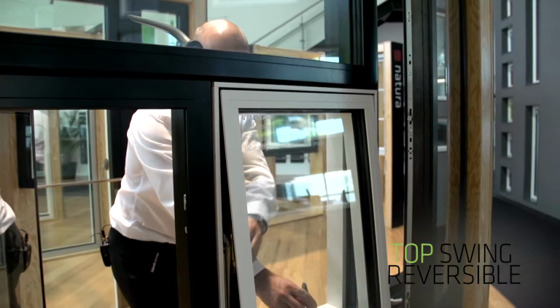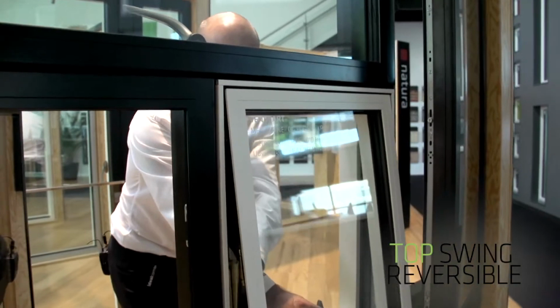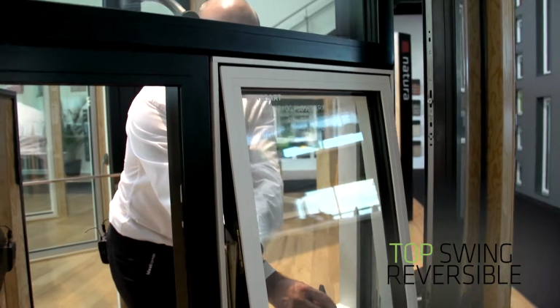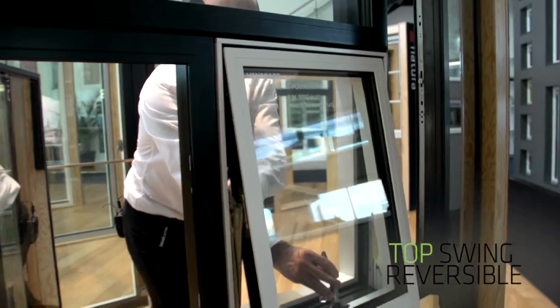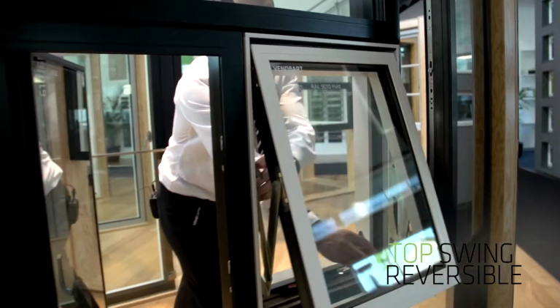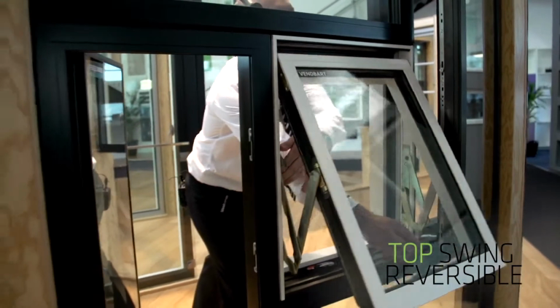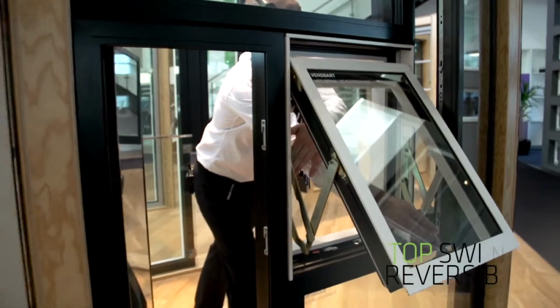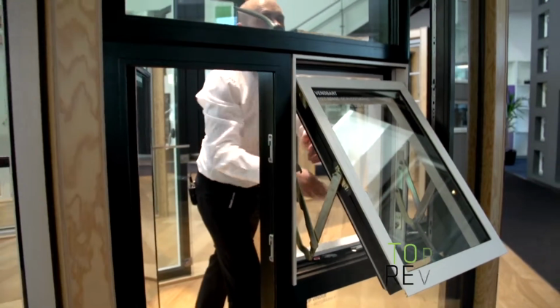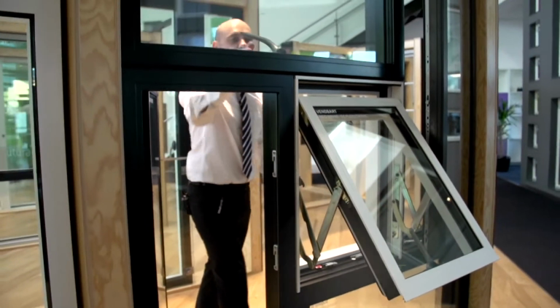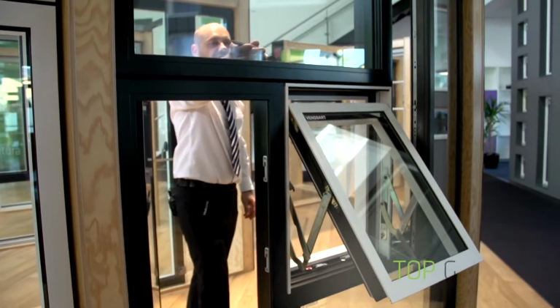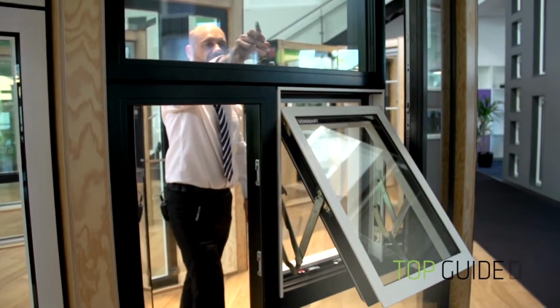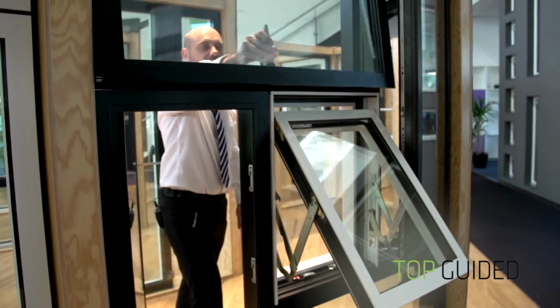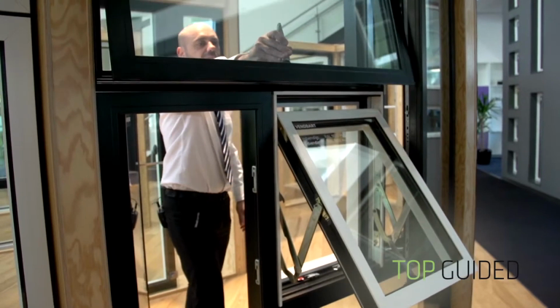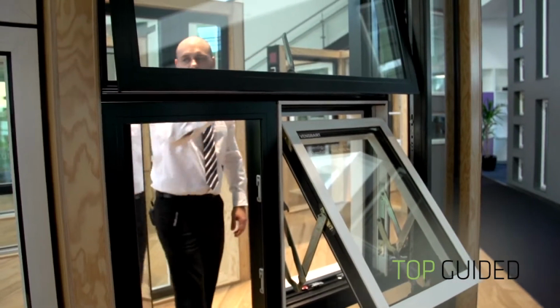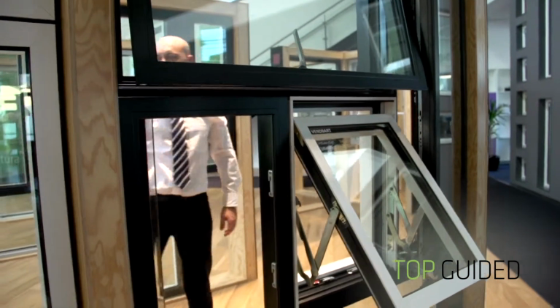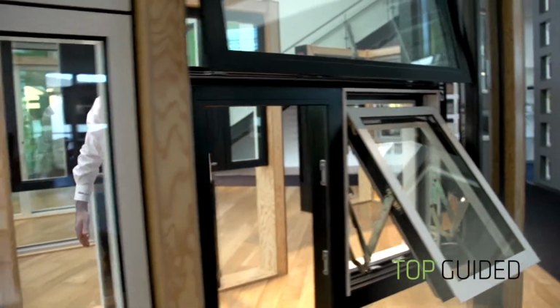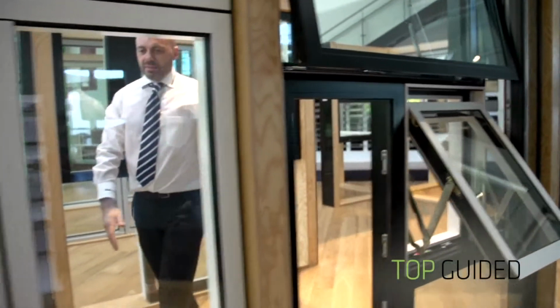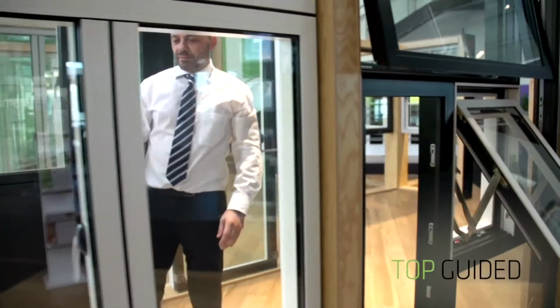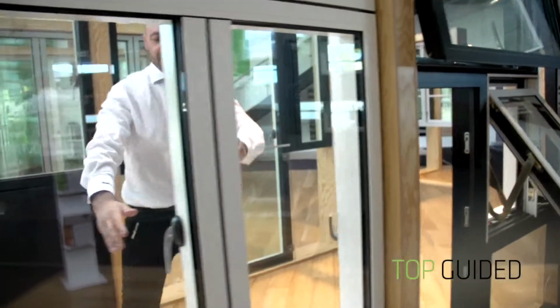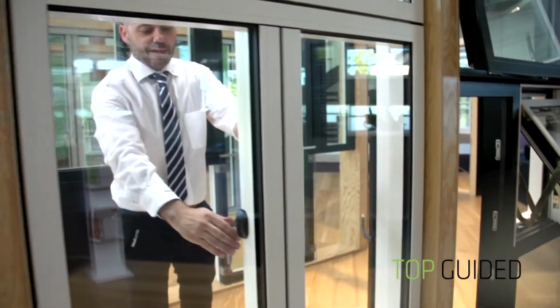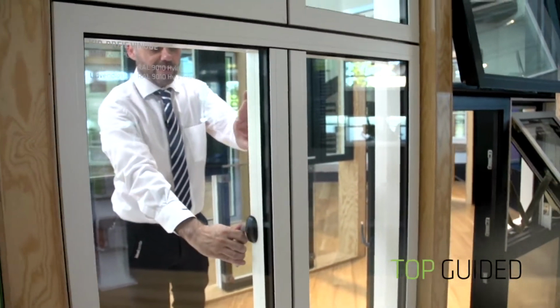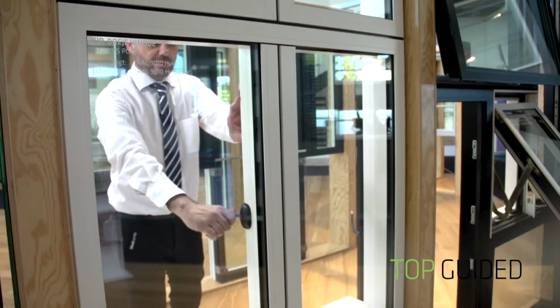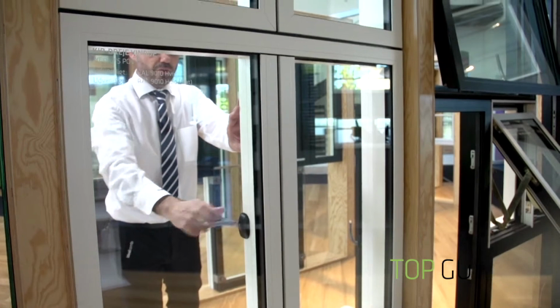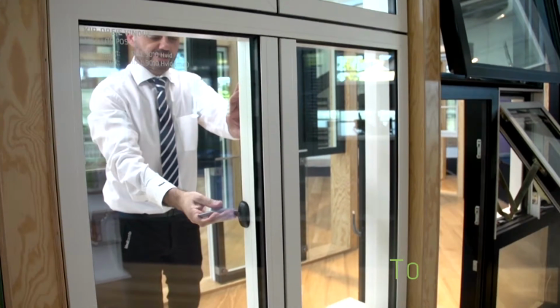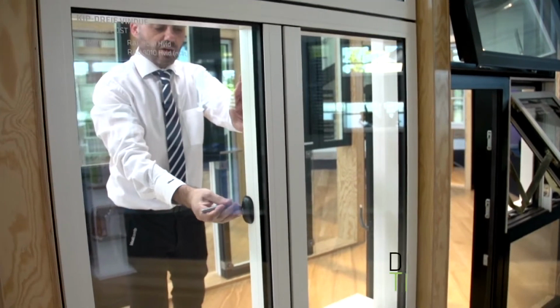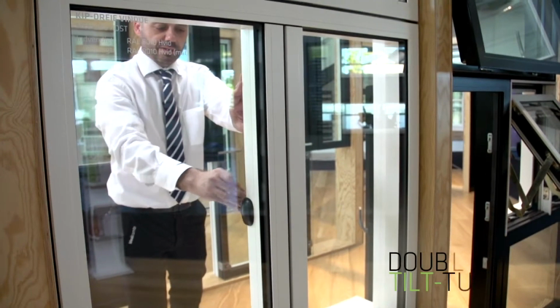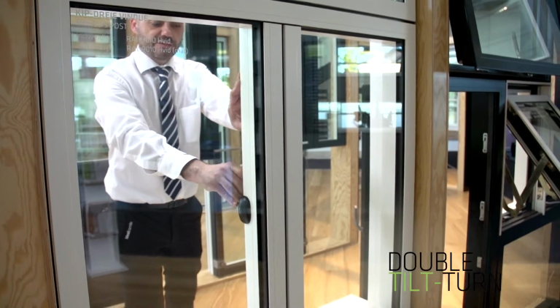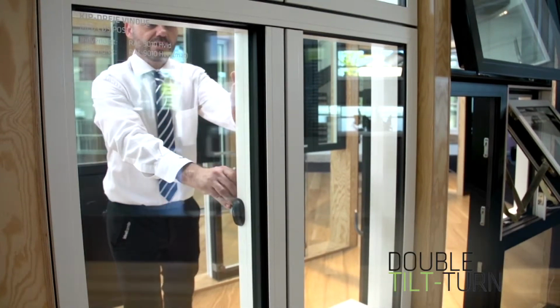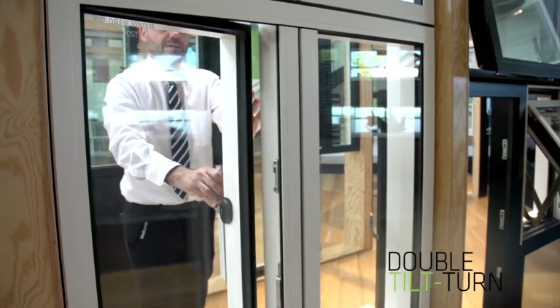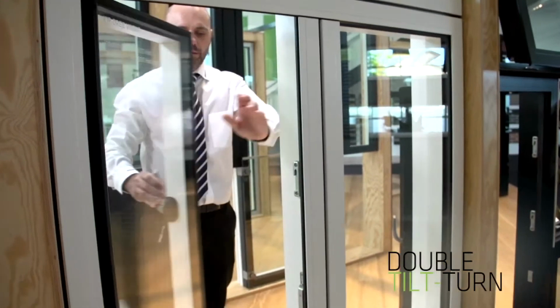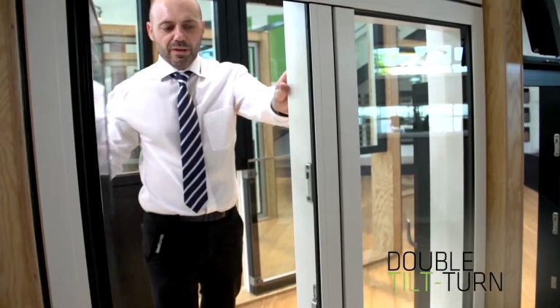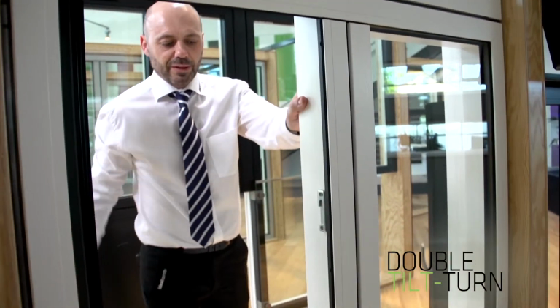As you can see, we're combining all the different functions — top guided — and finally here we have Futura Plus i tilt and turn, but a double leaf.